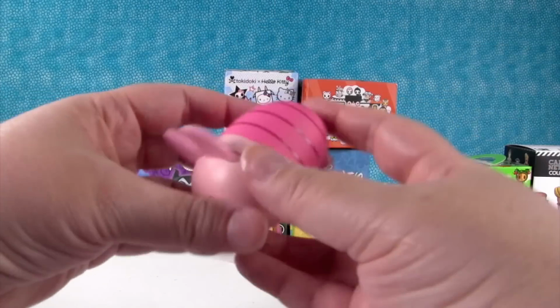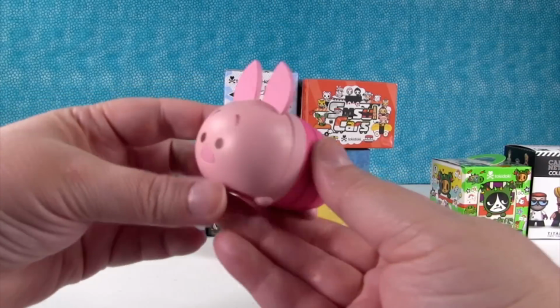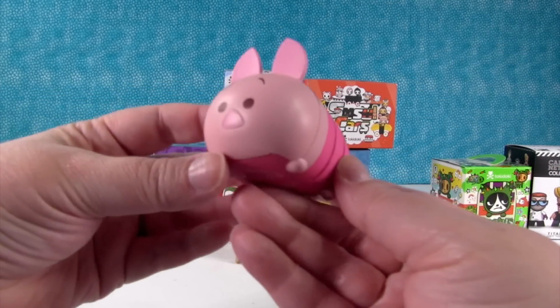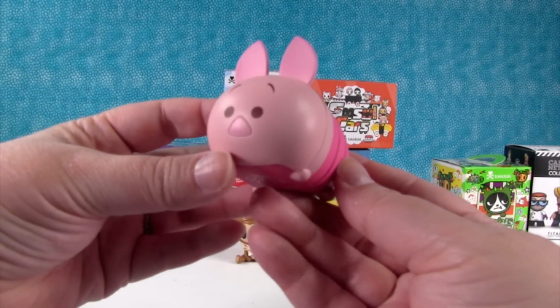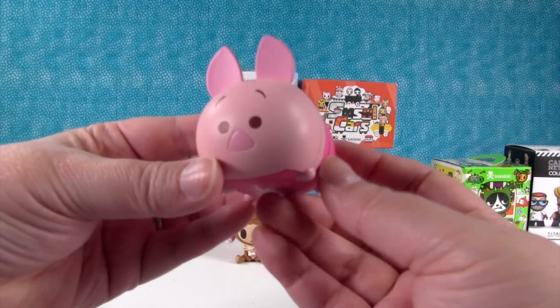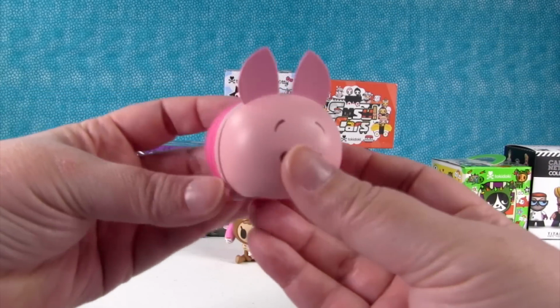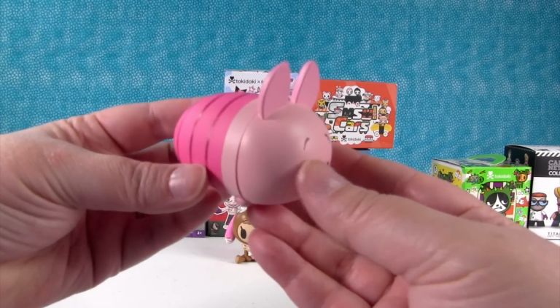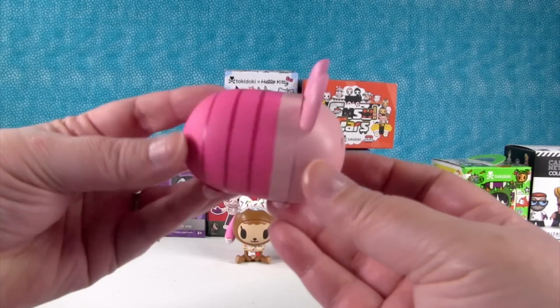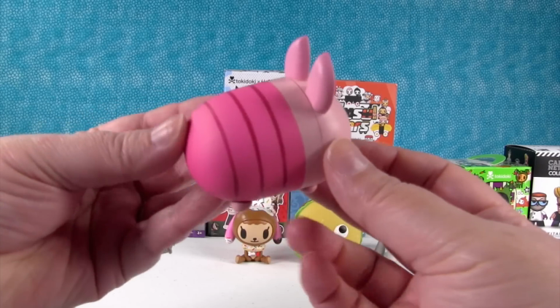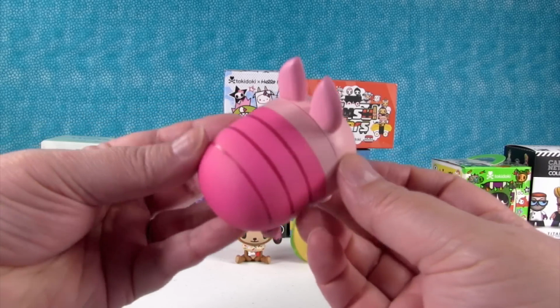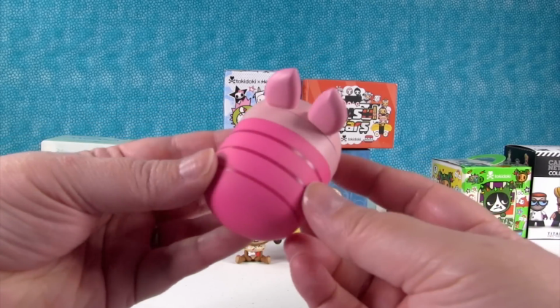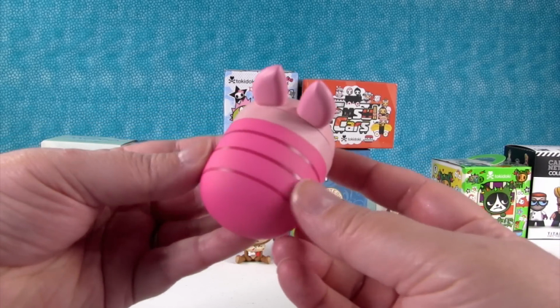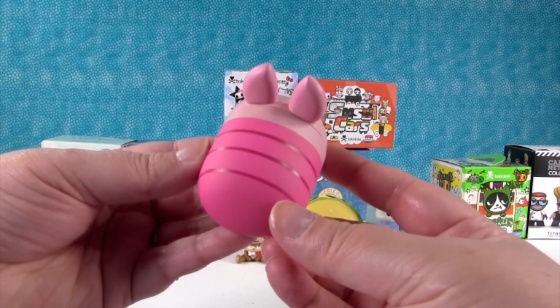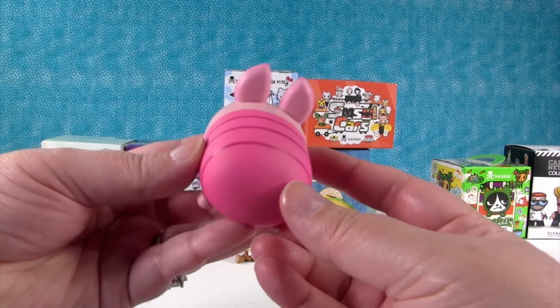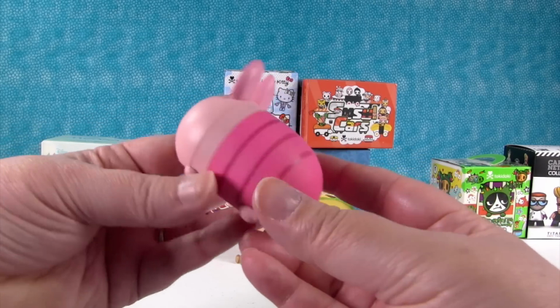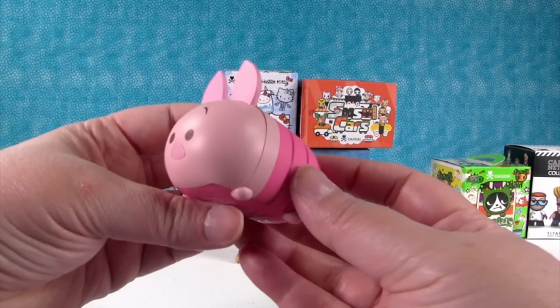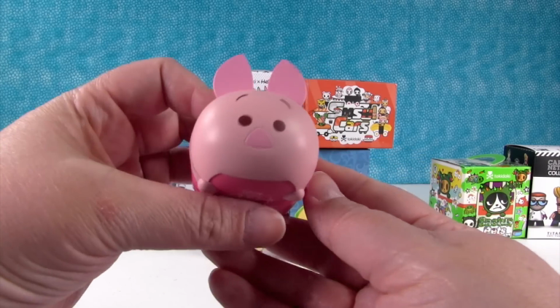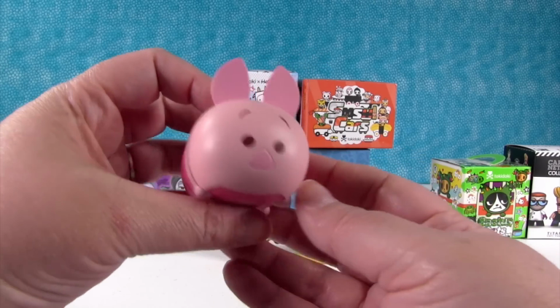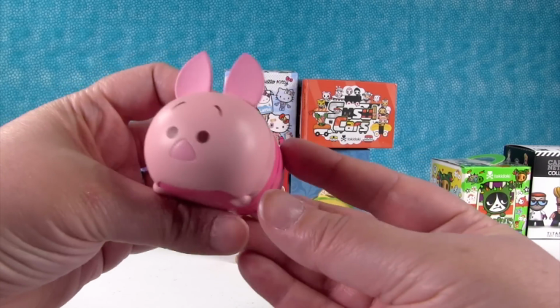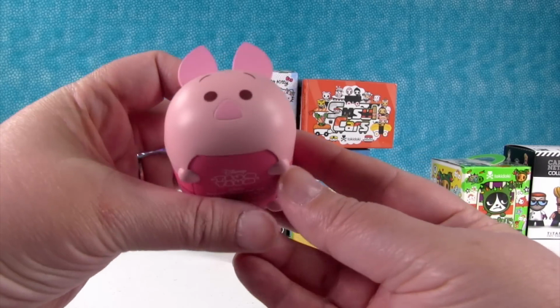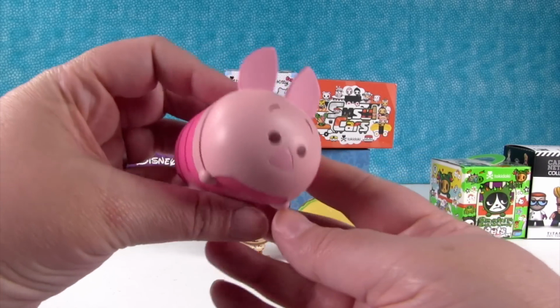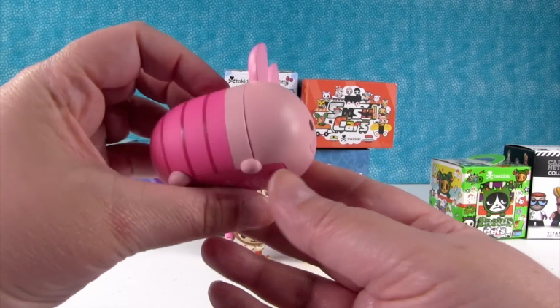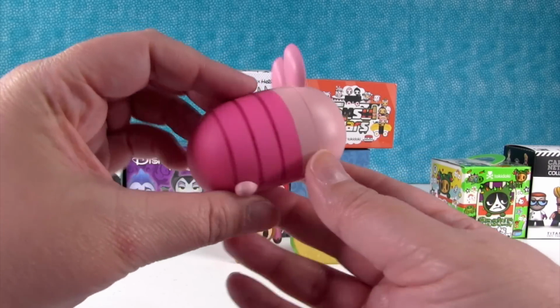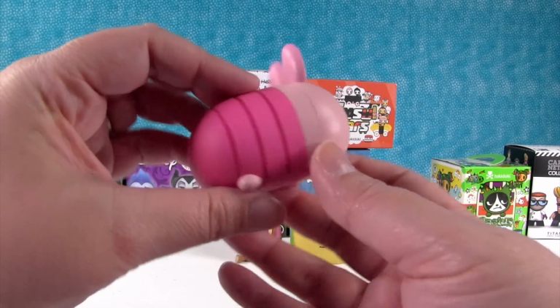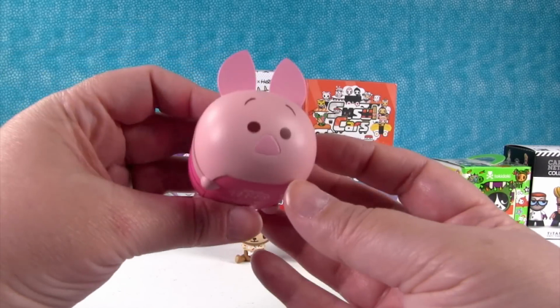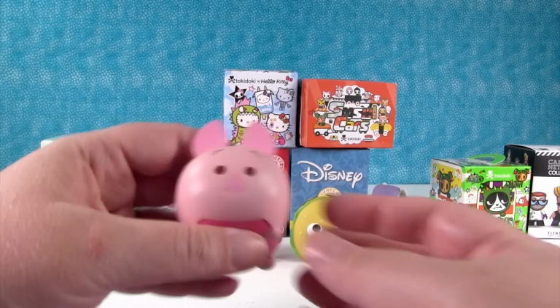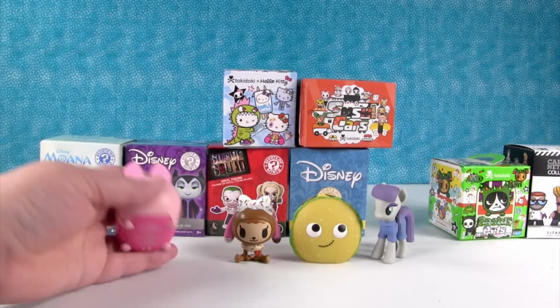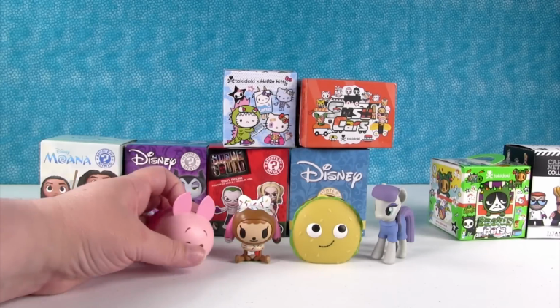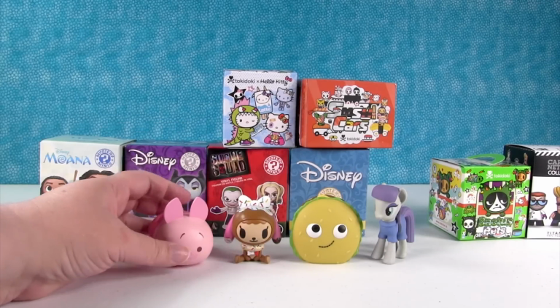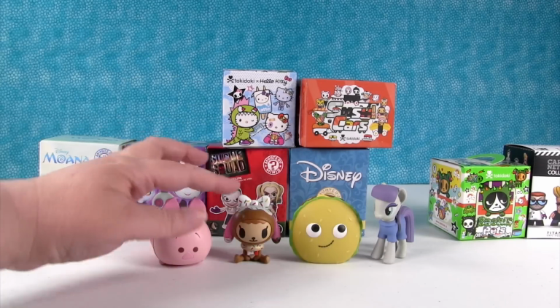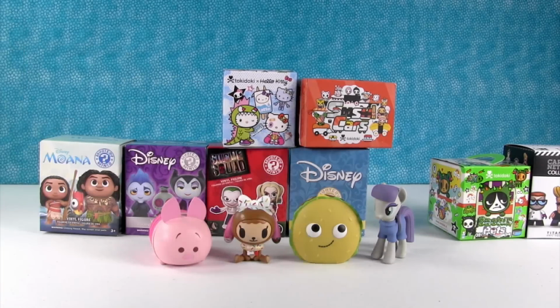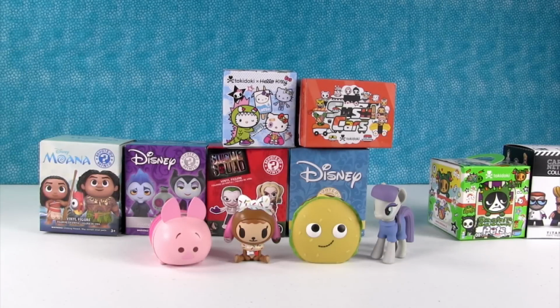We have hot pink Piglet! I like that — Pinklet! I'm Pinklet. Hello, Pinklet. Very cute. You look cute with Donatina.